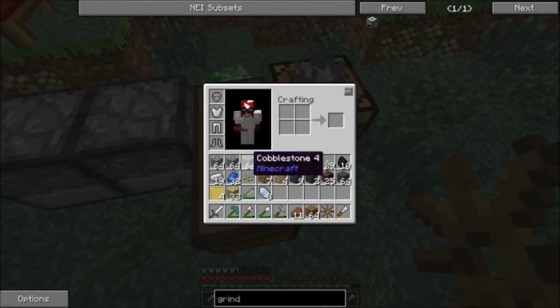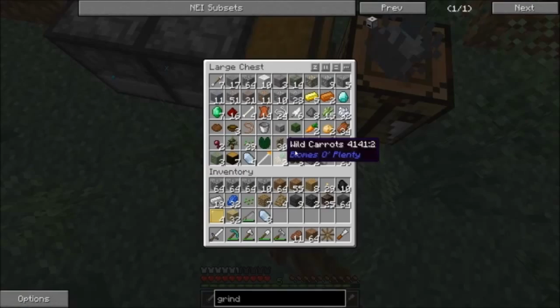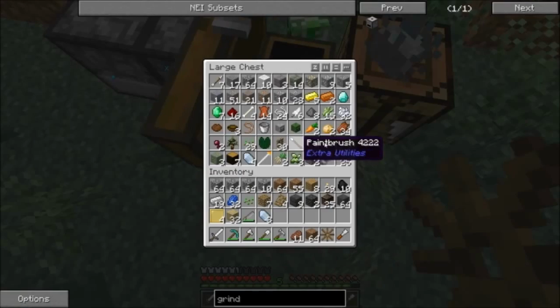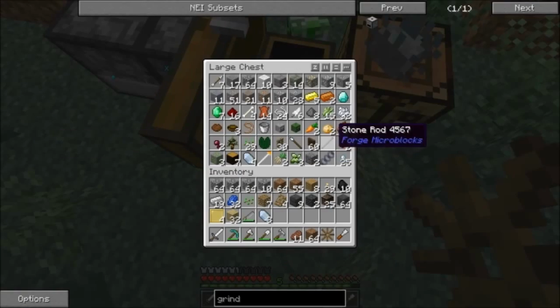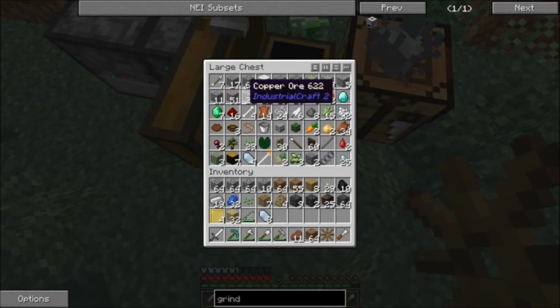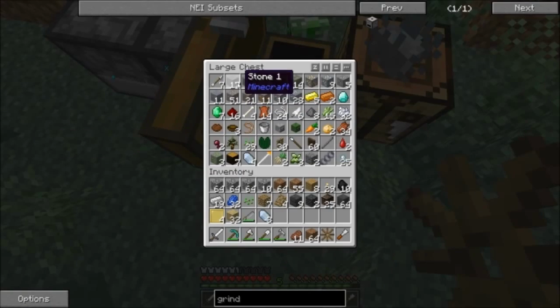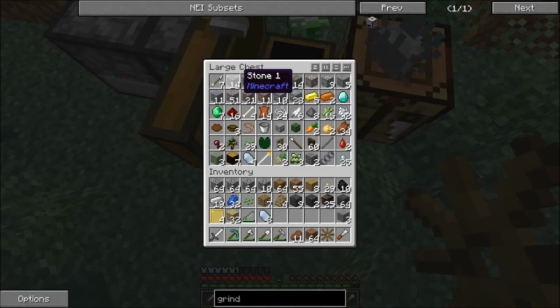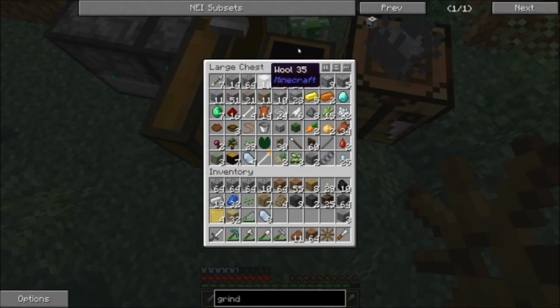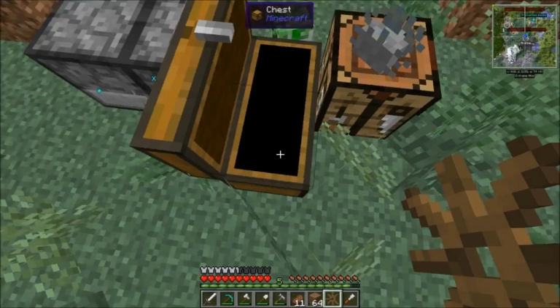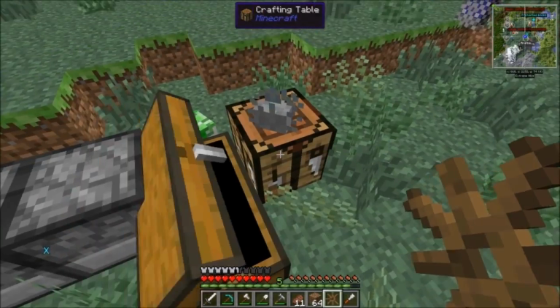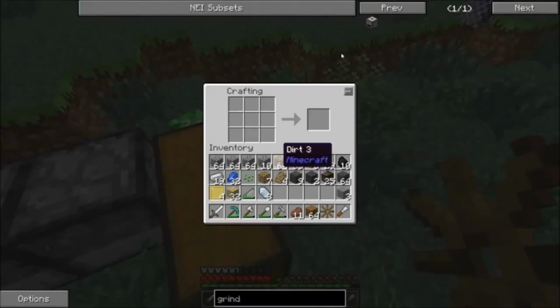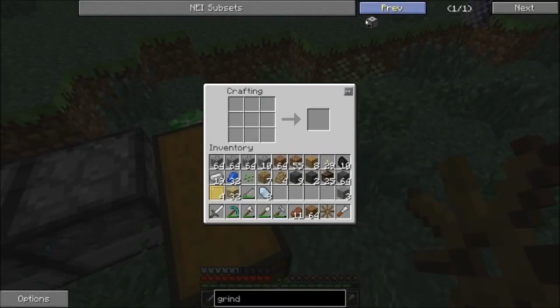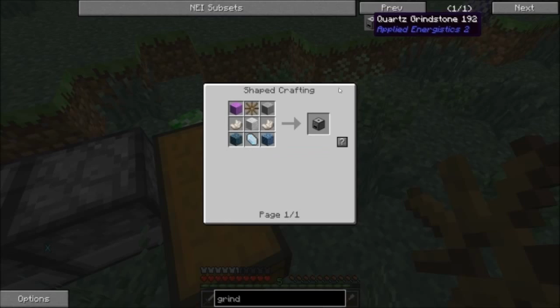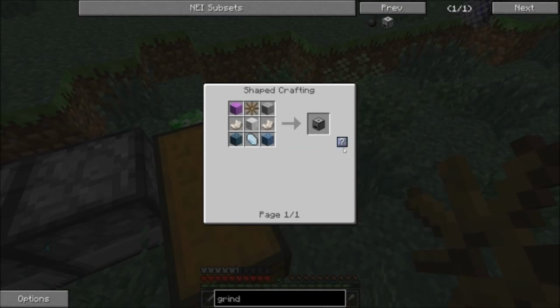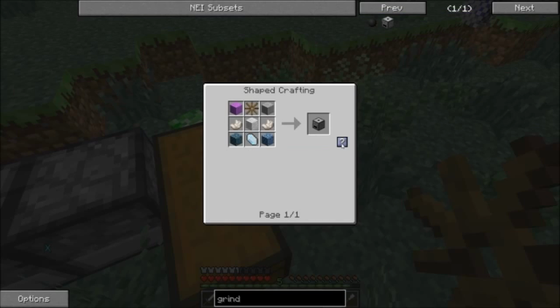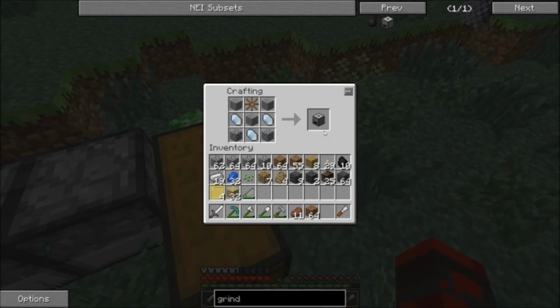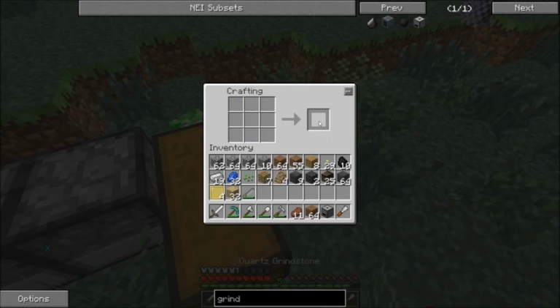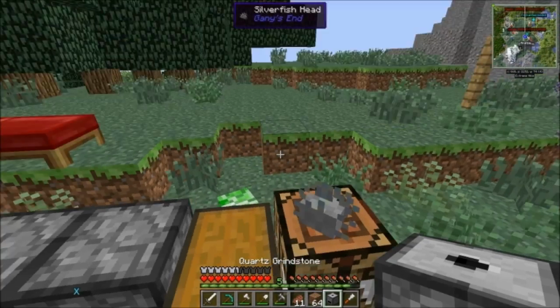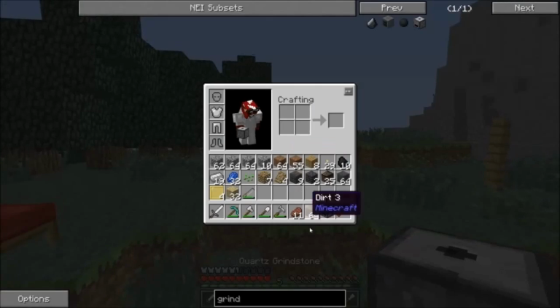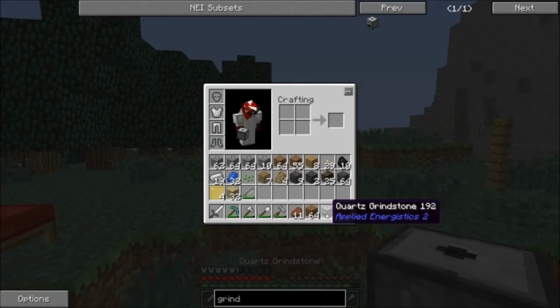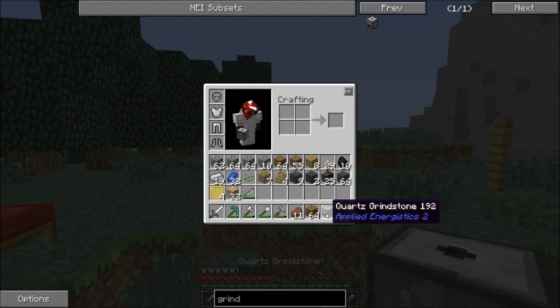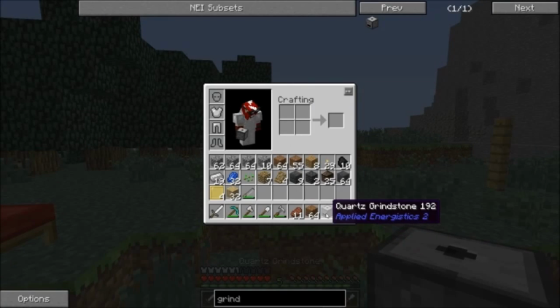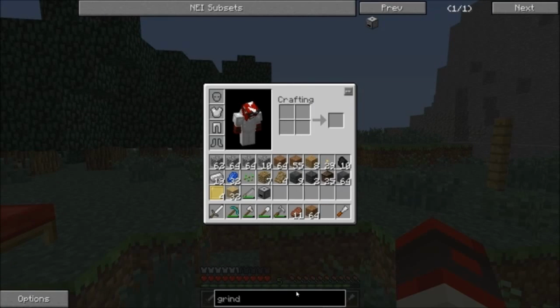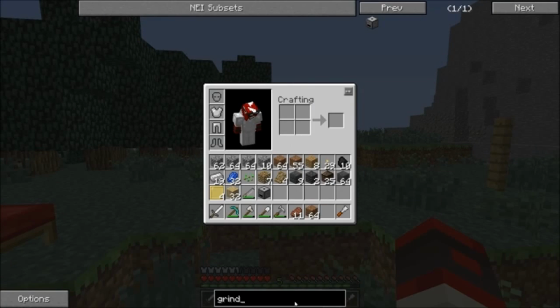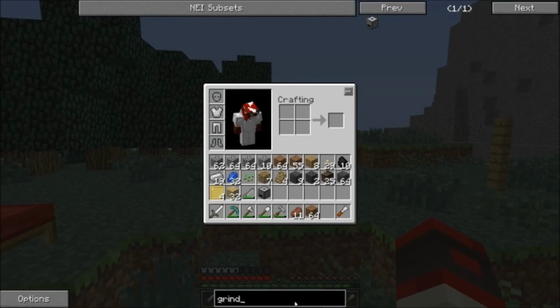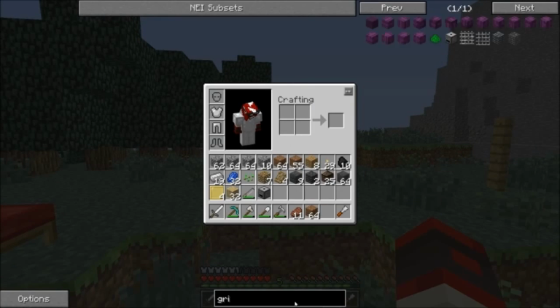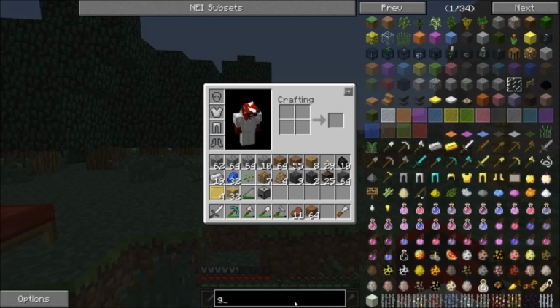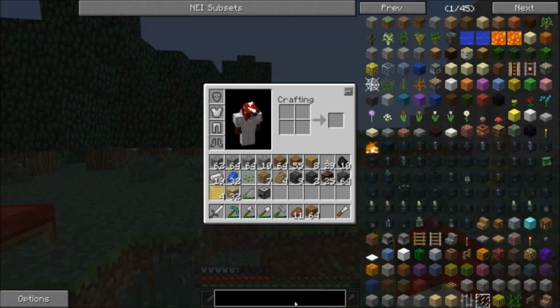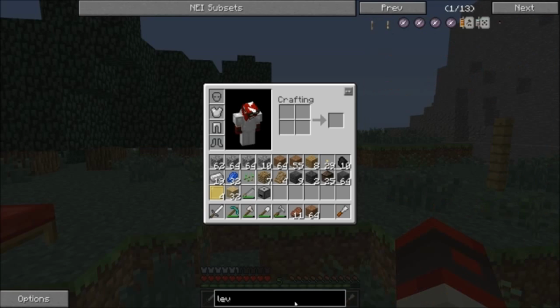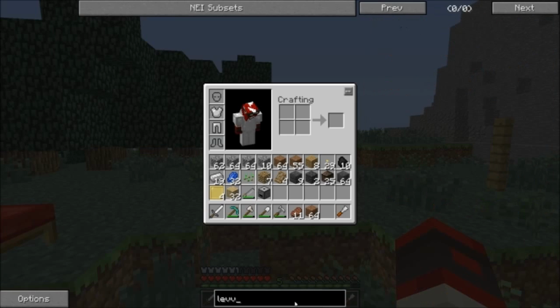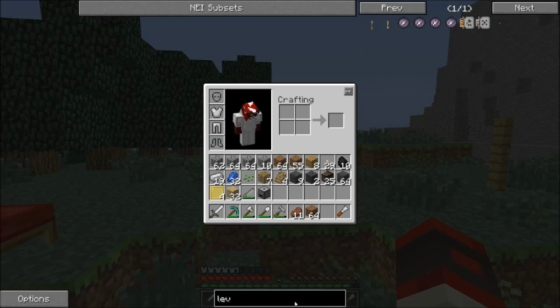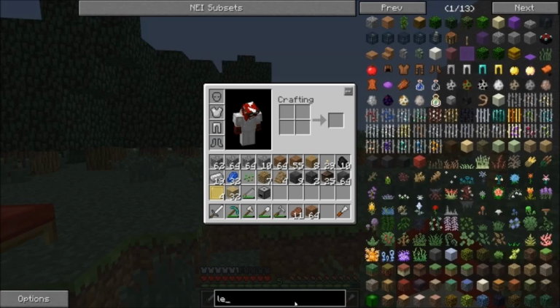You need three smooth stone is what you need. Oh no, it was flashing different colors — I couldn't even tell. Bam, there we go. So we got the Quartz grindstone. Now we need like a lever of some sort, a handle.